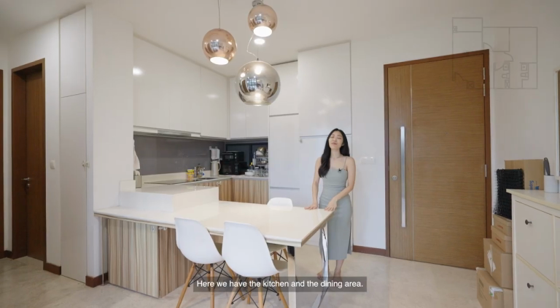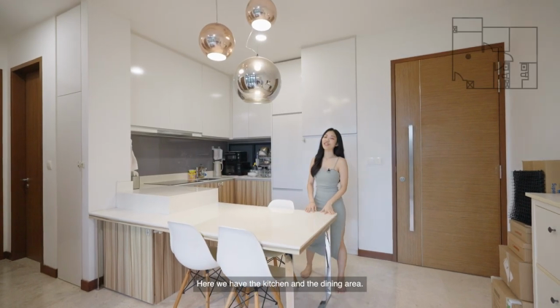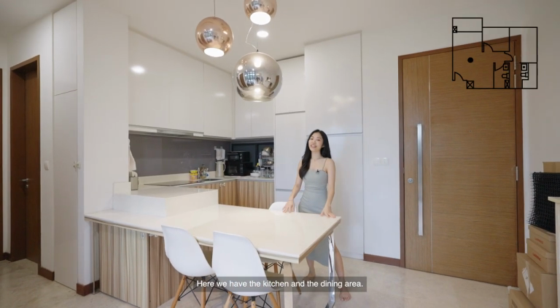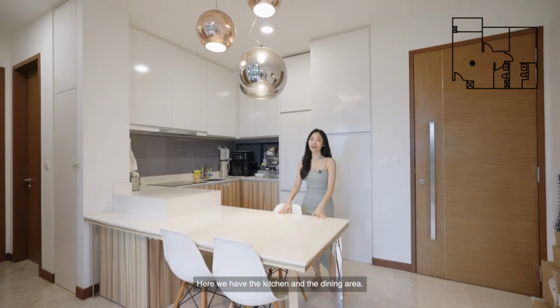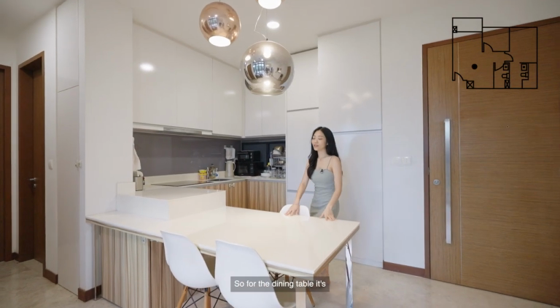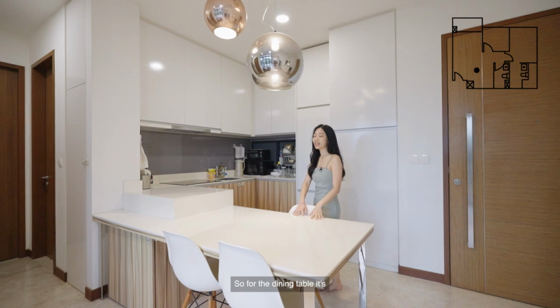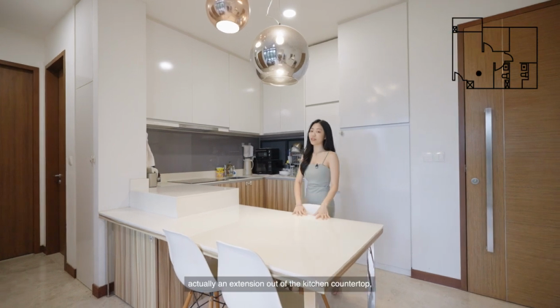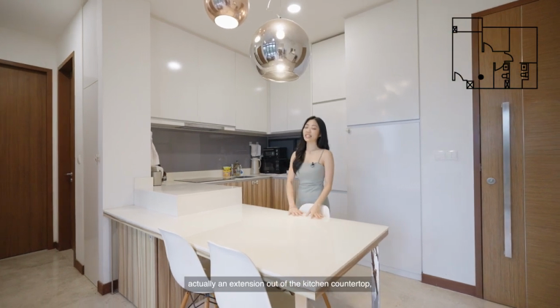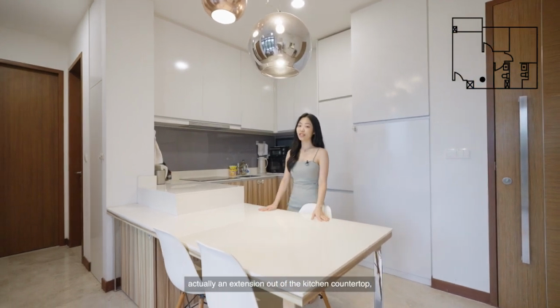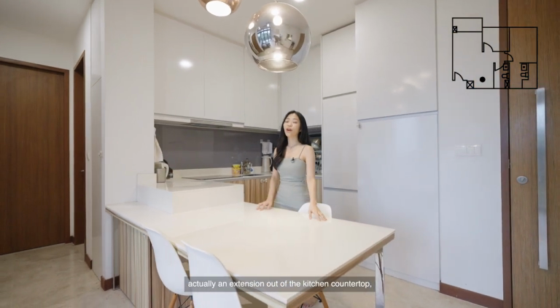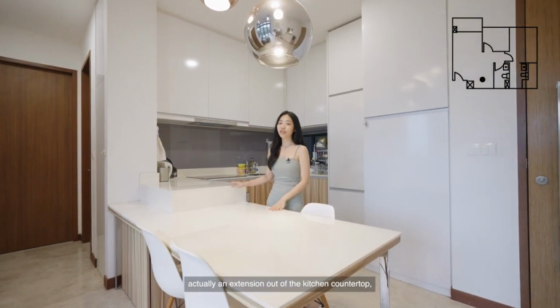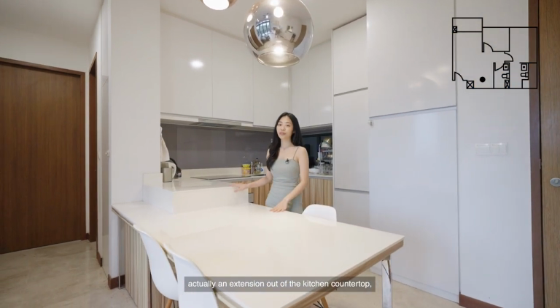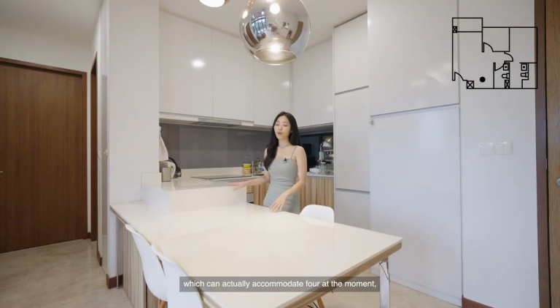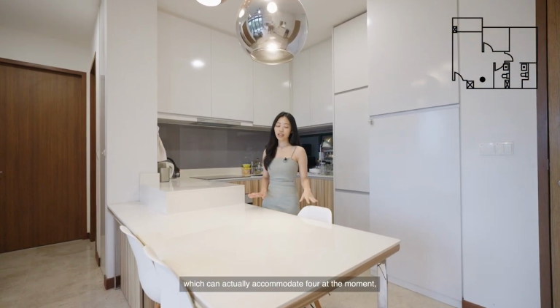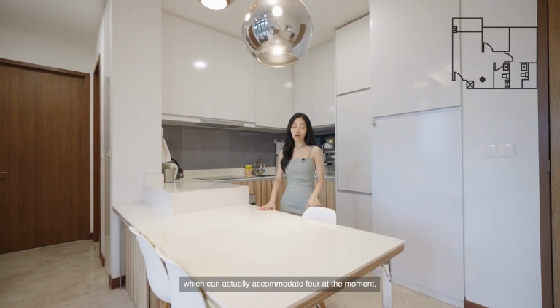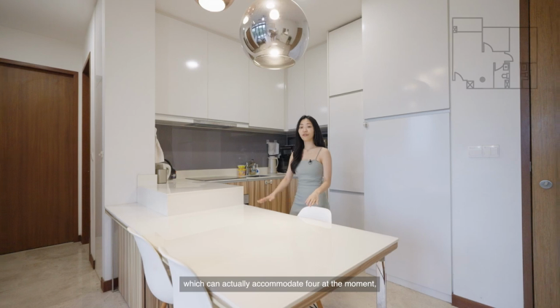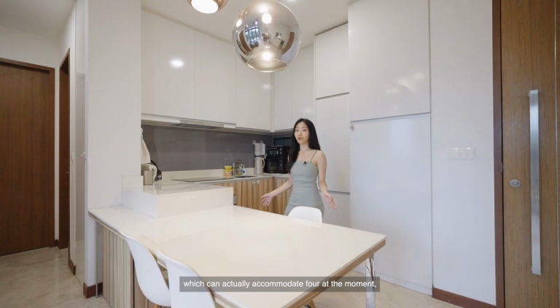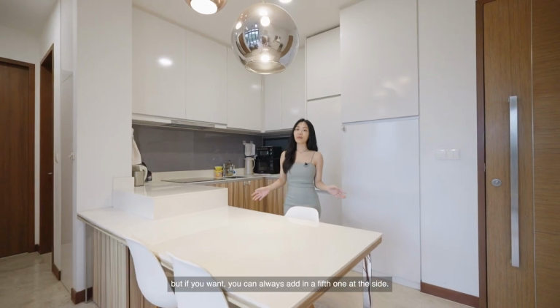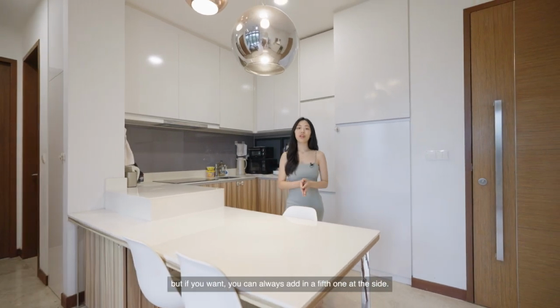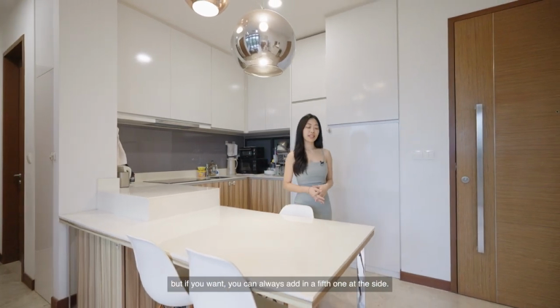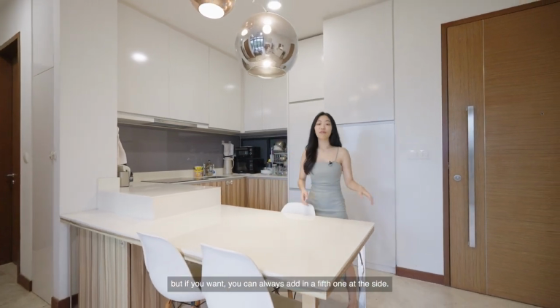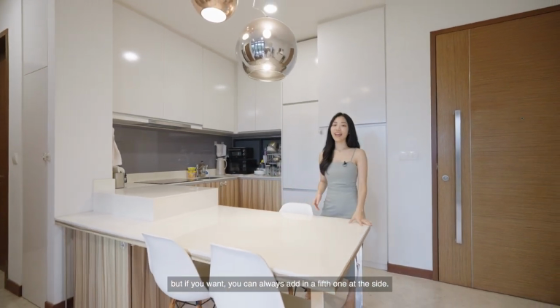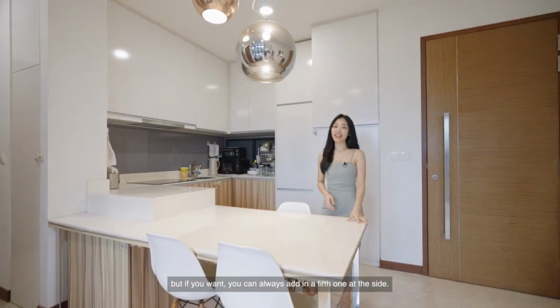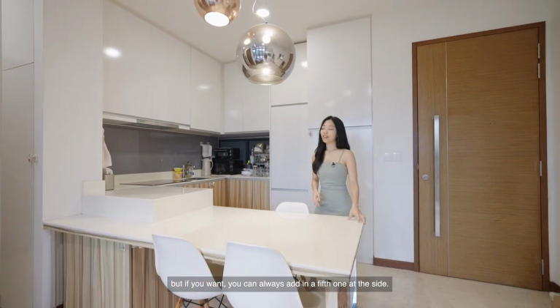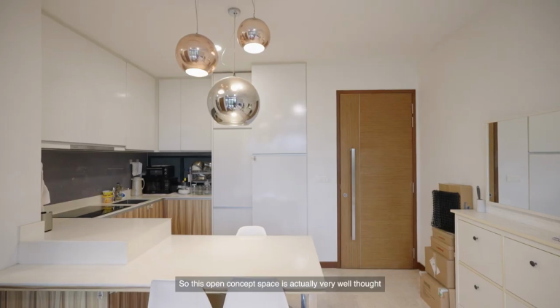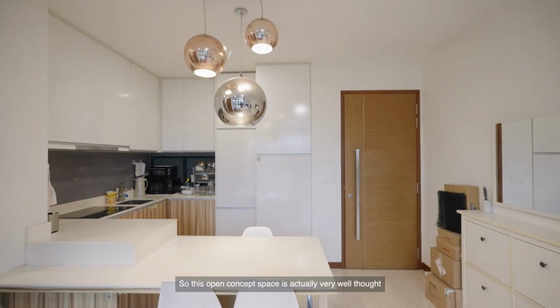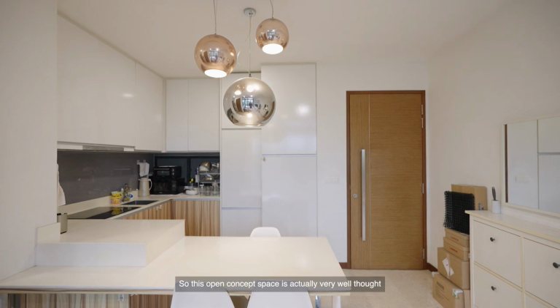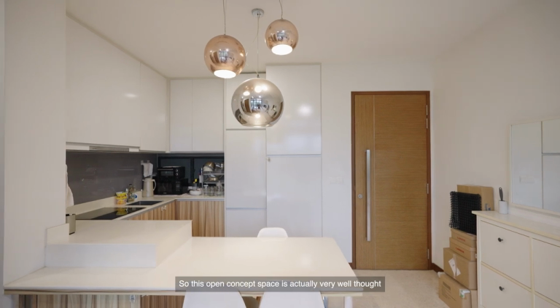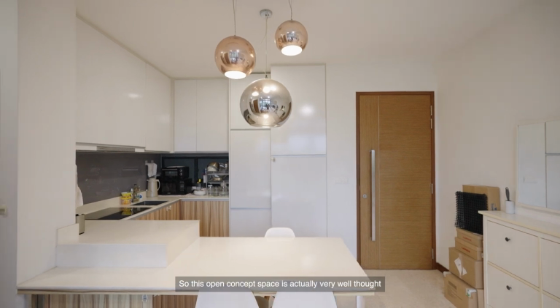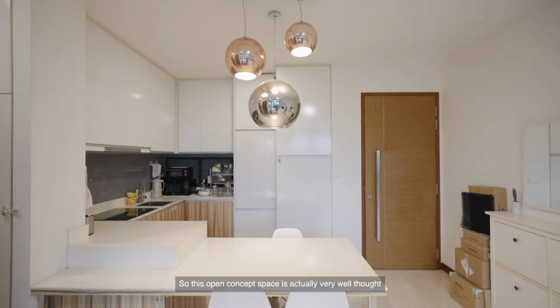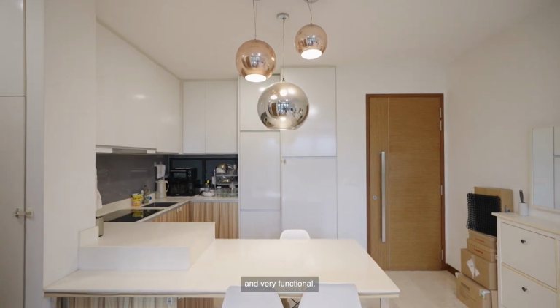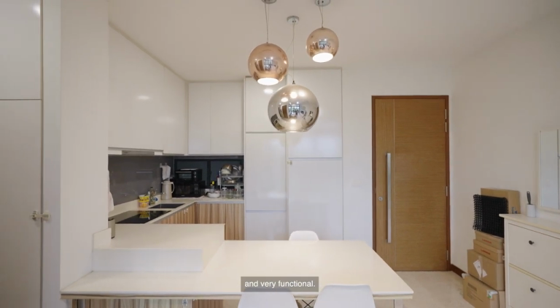Here we have the kitchen and the dining area. The dining table is actually an extension out of the kitchen countertop, which can accommodate four at the moment, but you can always add a fifth chair on the side. This open-concept space is very well thought out and functional.